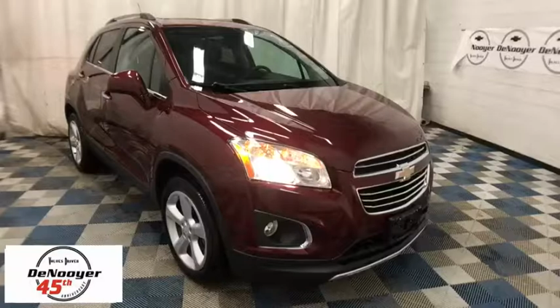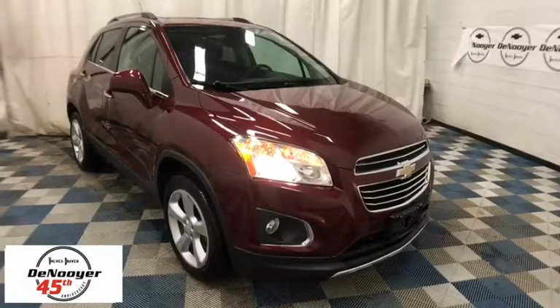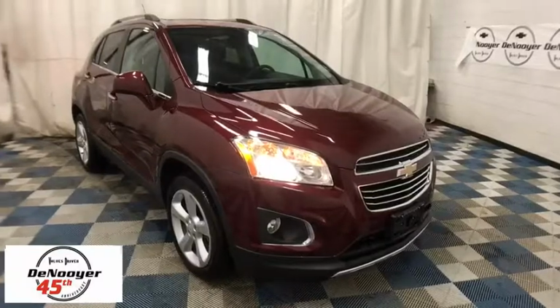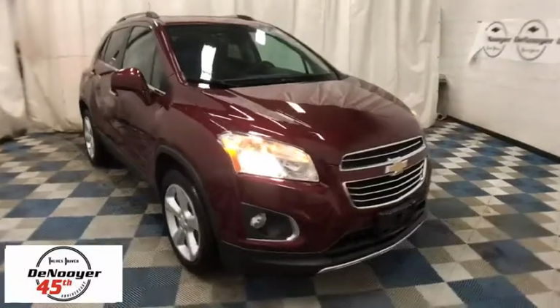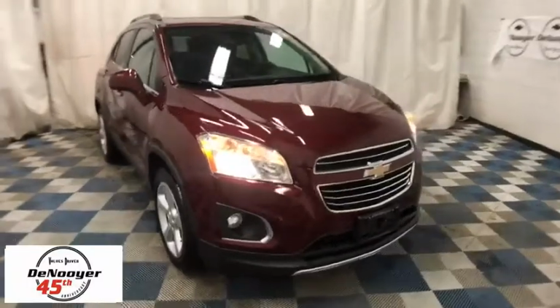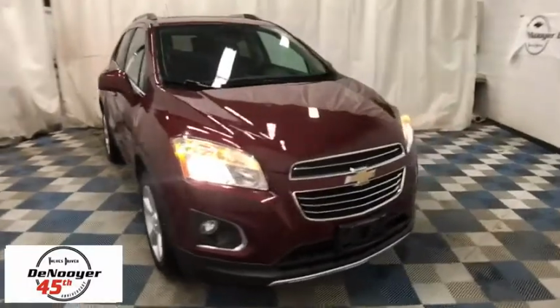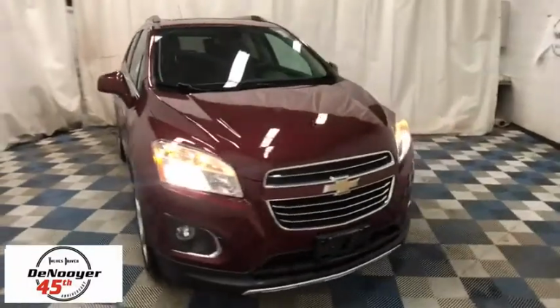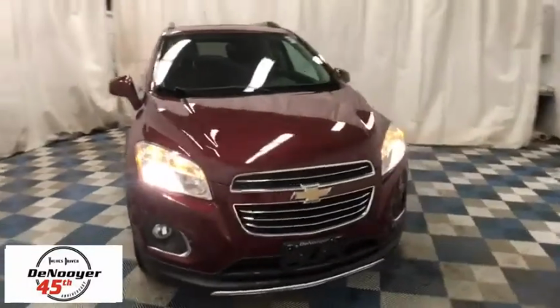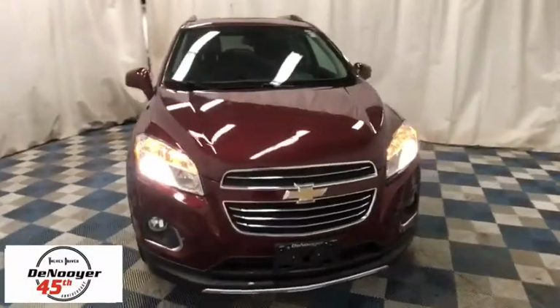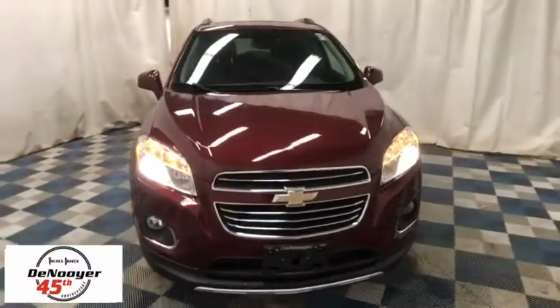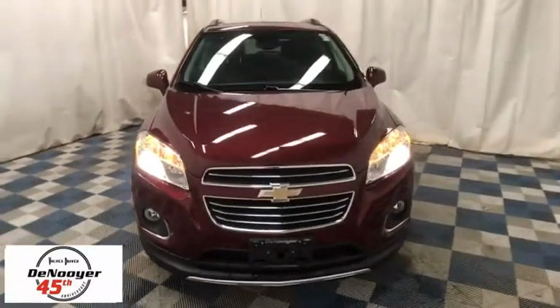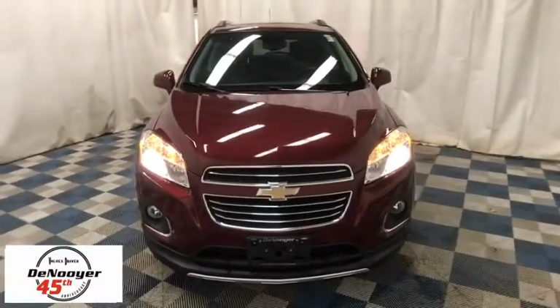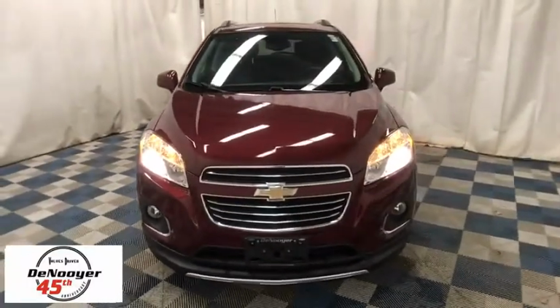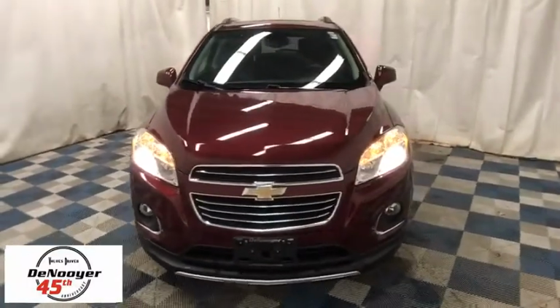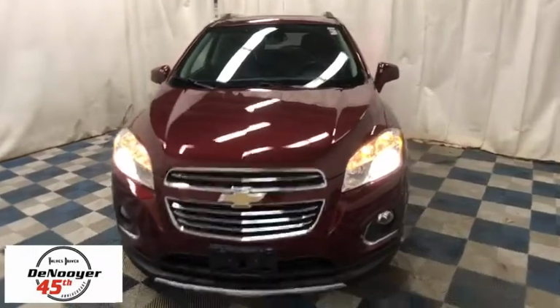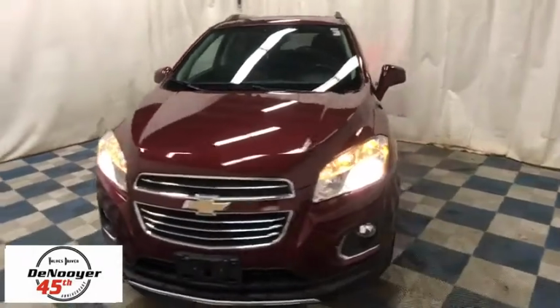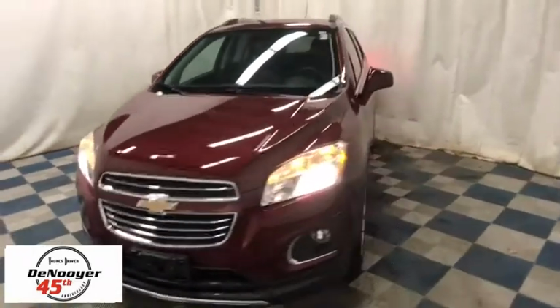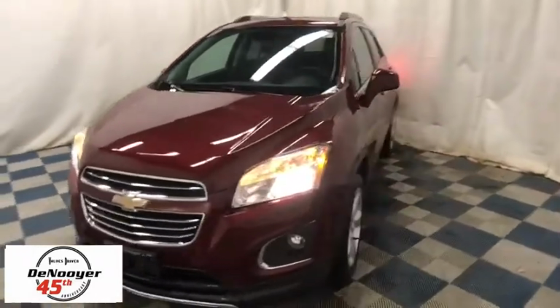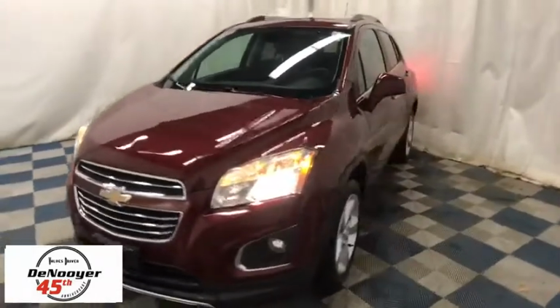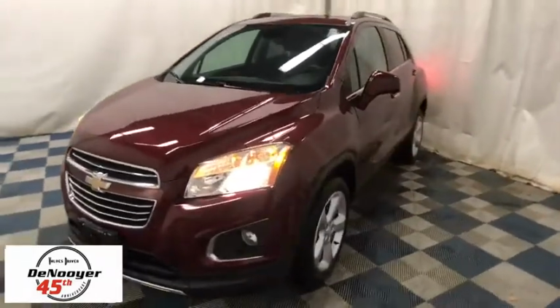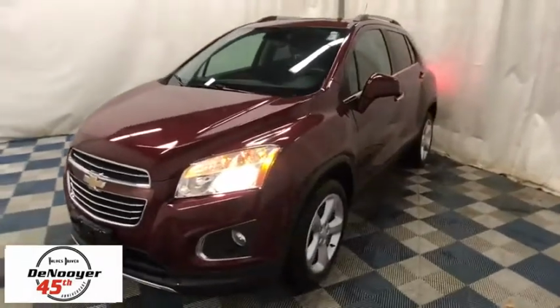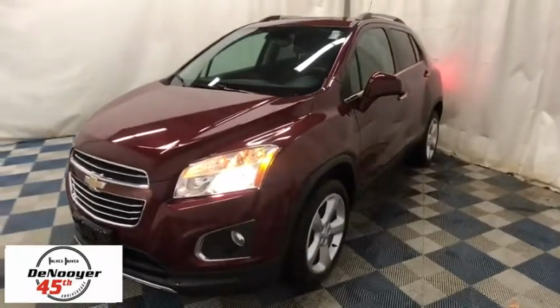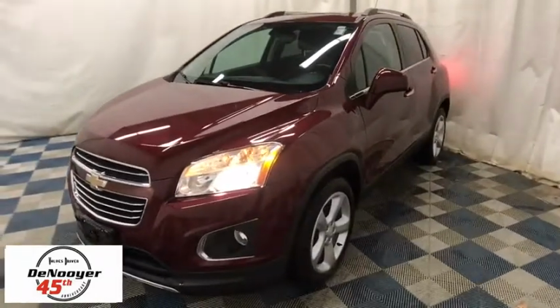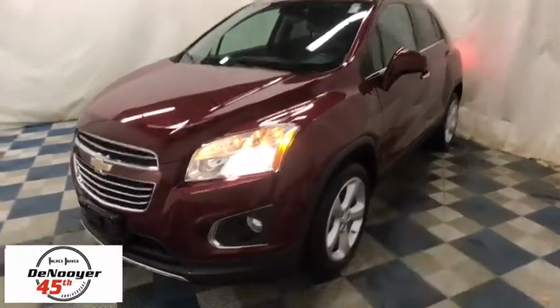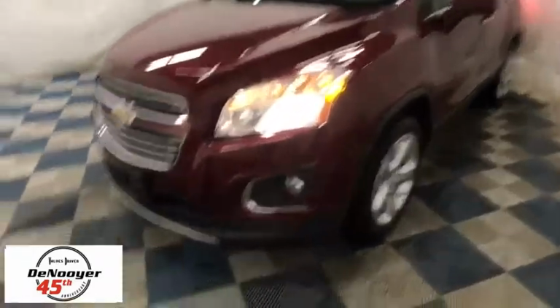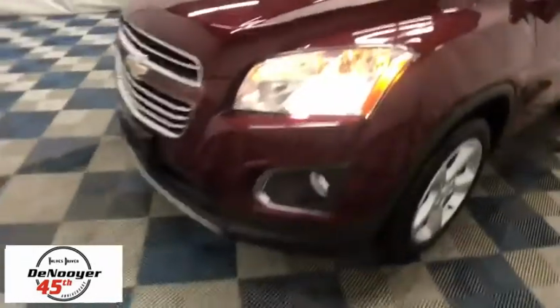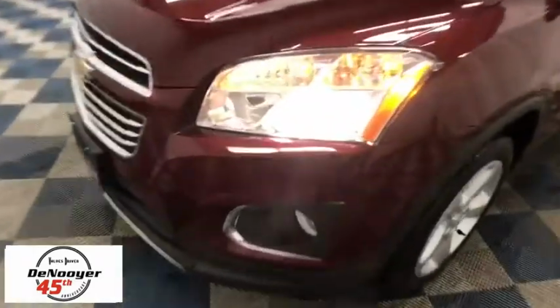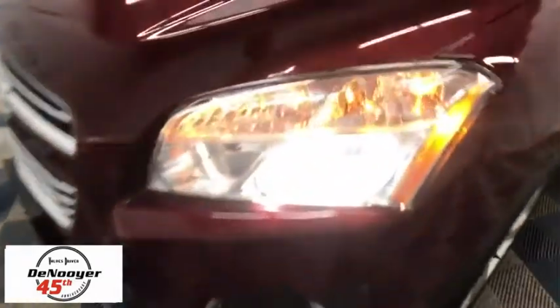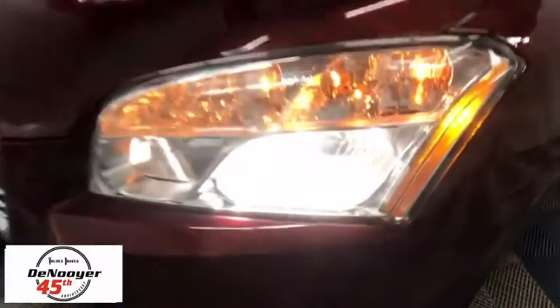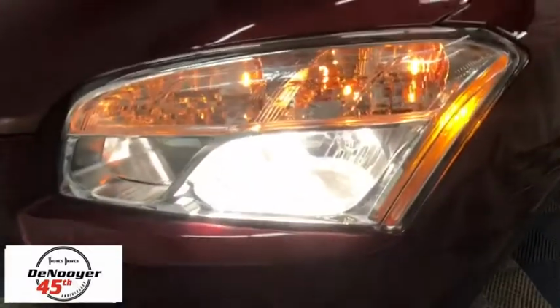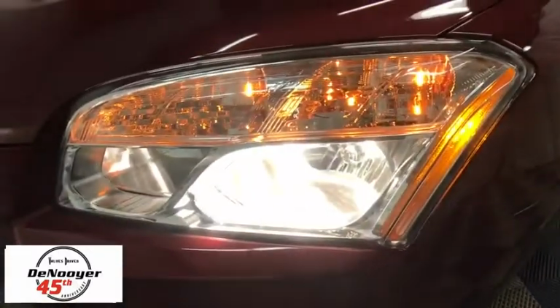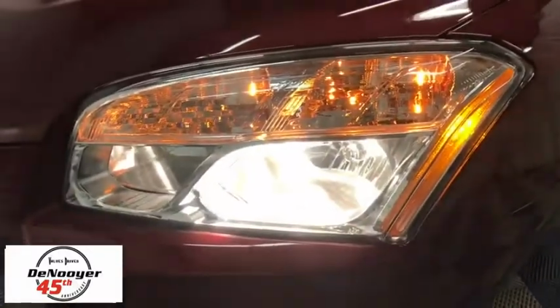The 2016 Chevrolet Trax. The Trax is tiny on the outside, but remarkably spacious within. It comes with a clean and modern interior. This vehicle has less than 25,000 miles.